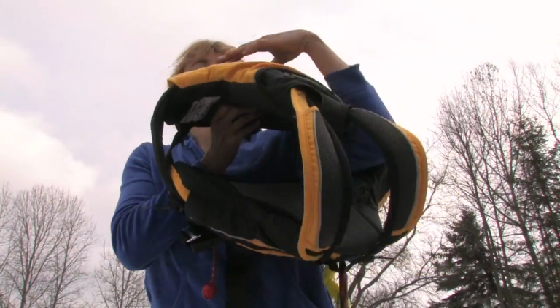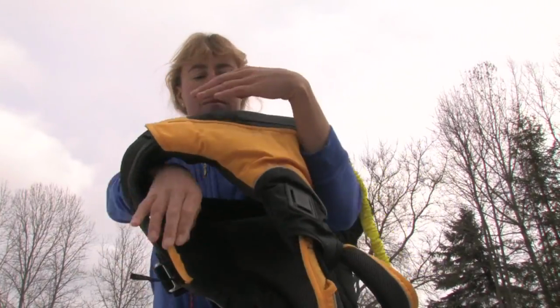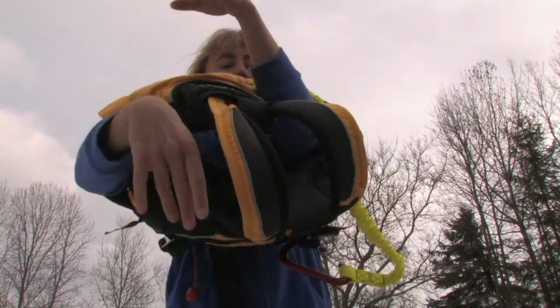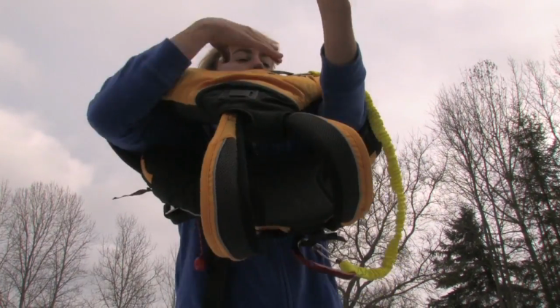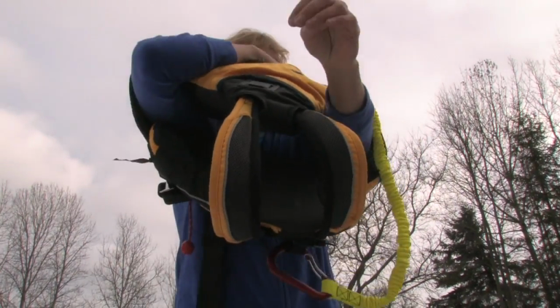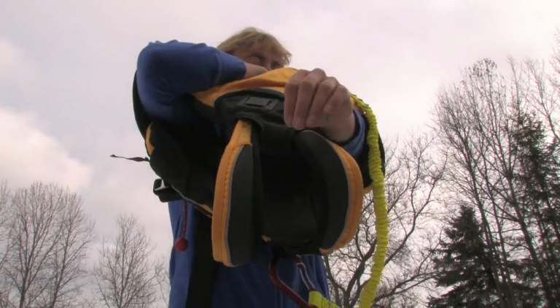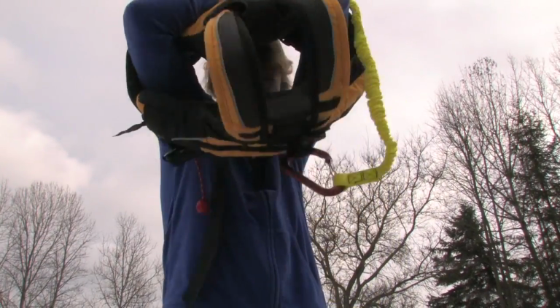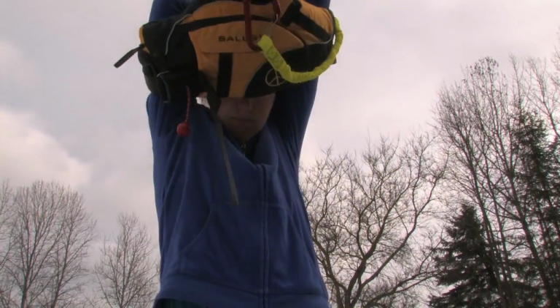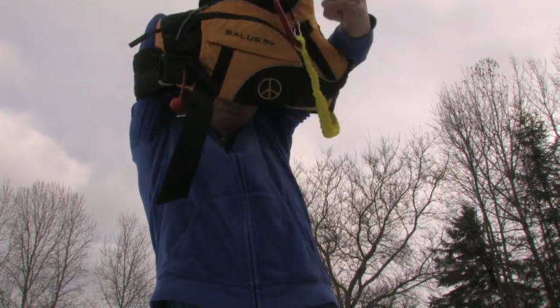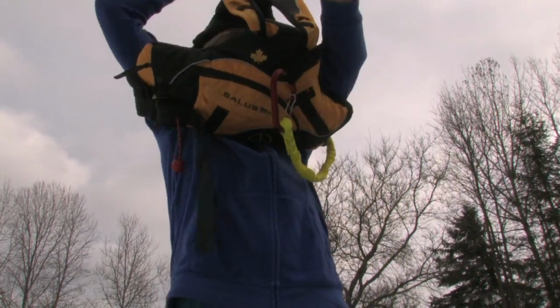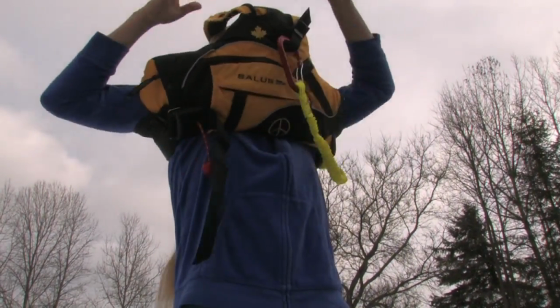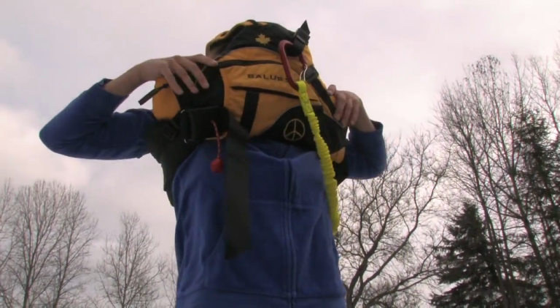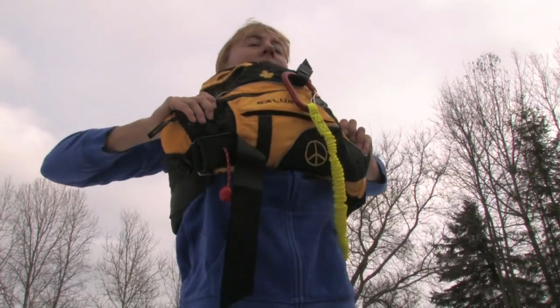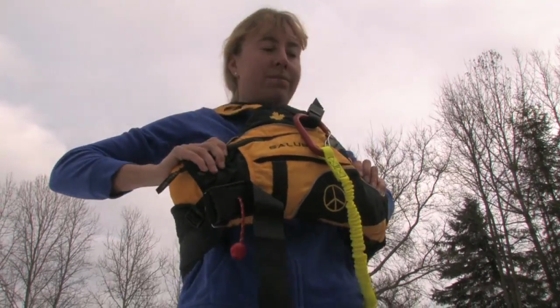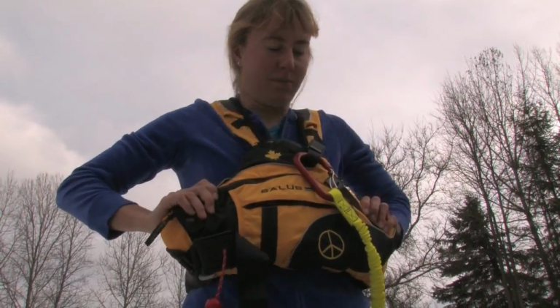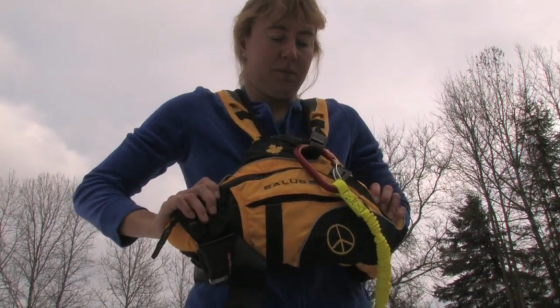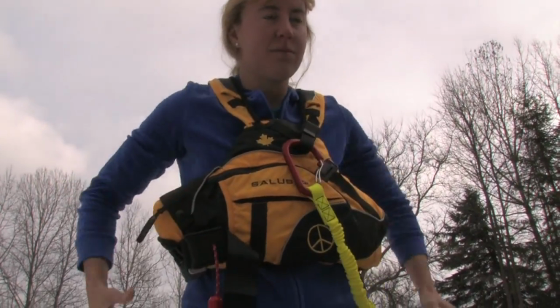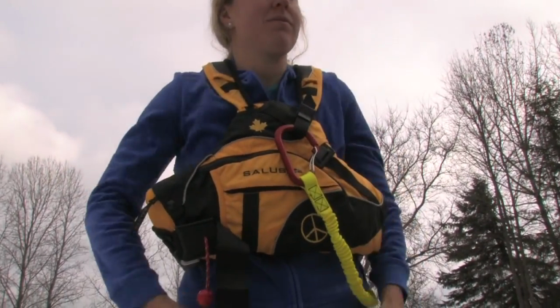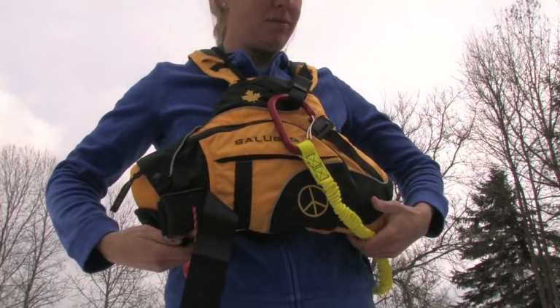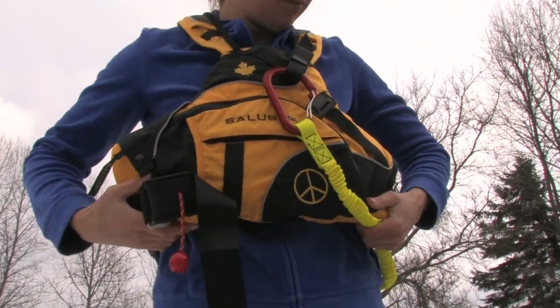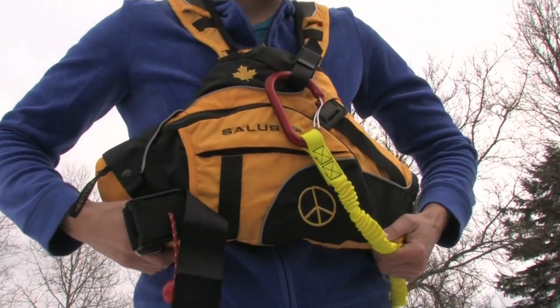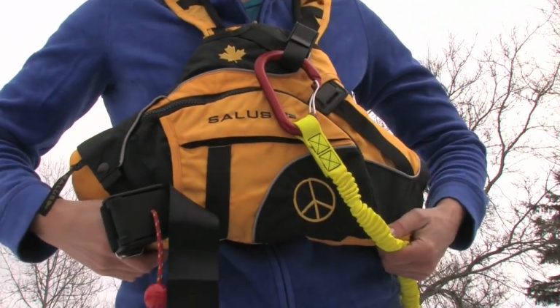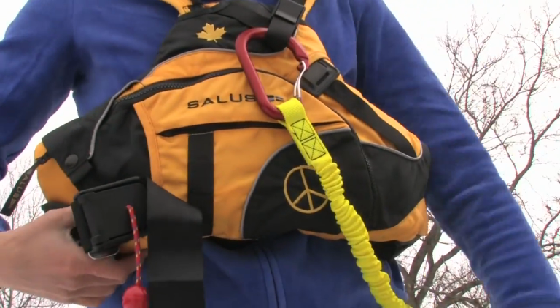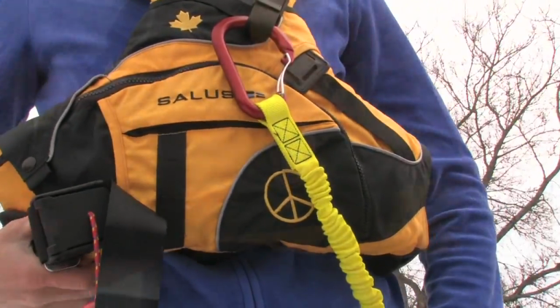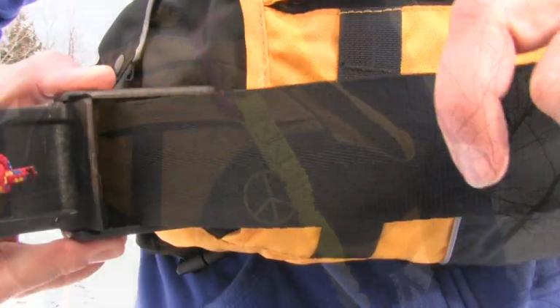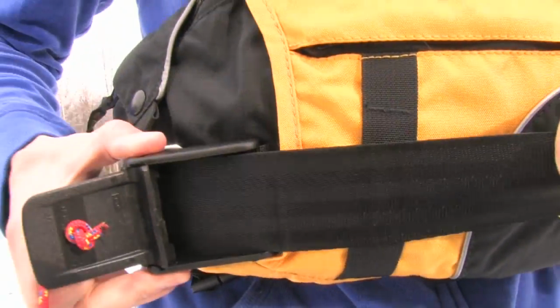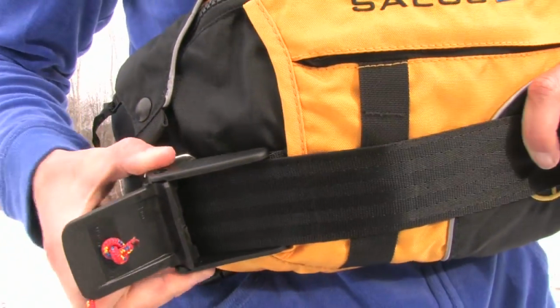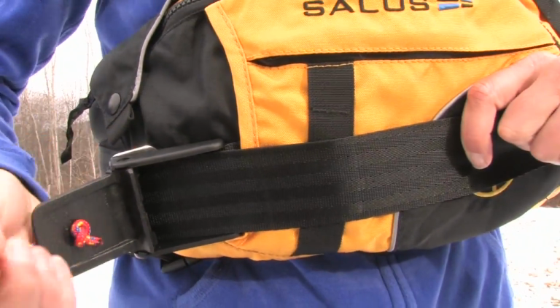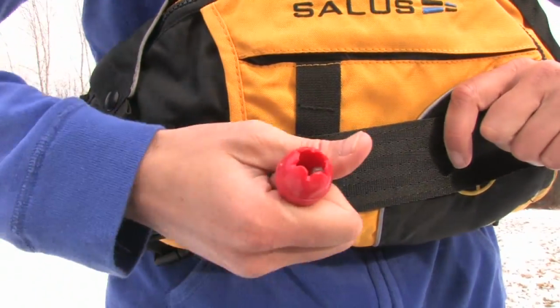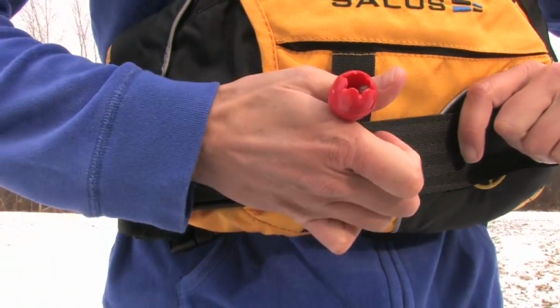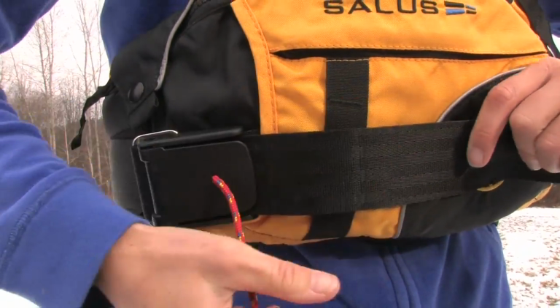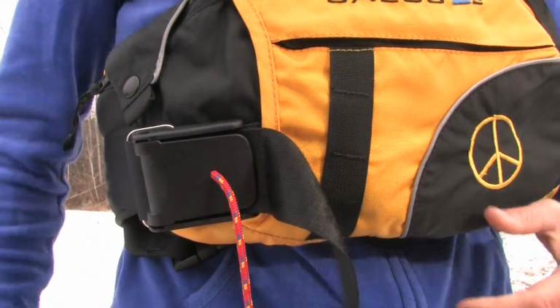The Proto utilizes a simple pullover design. The low riding, sculpted foam contours to your torso as you rotate and reach, allowing for superb range of motion. The removable quick release belt and pigtail are ideal for fast, short tows.